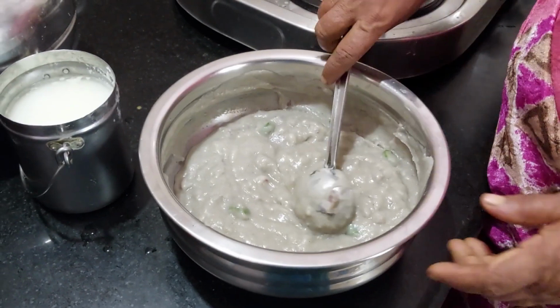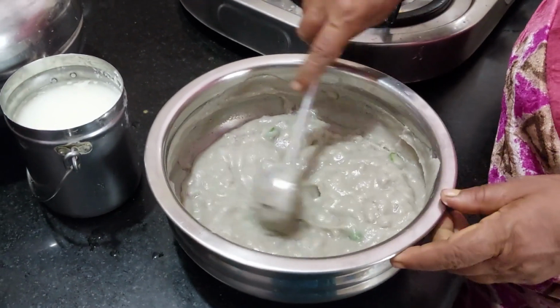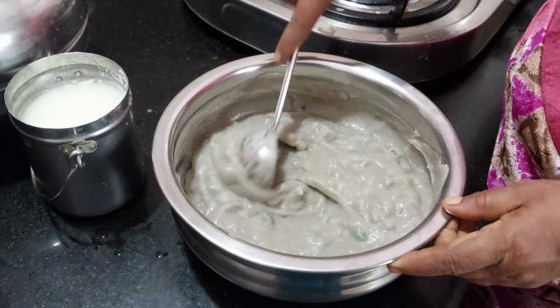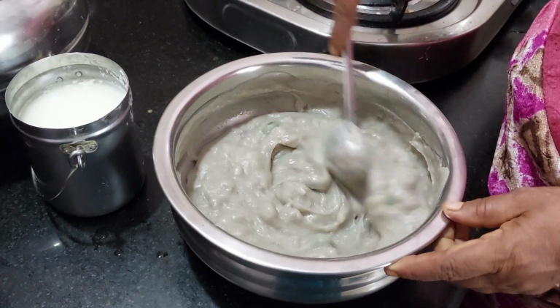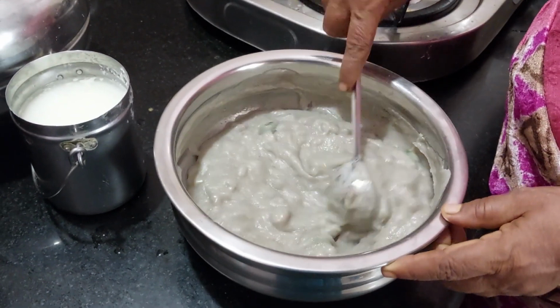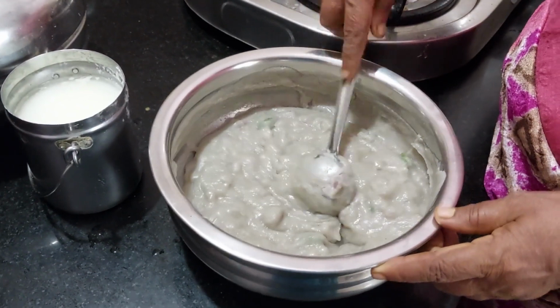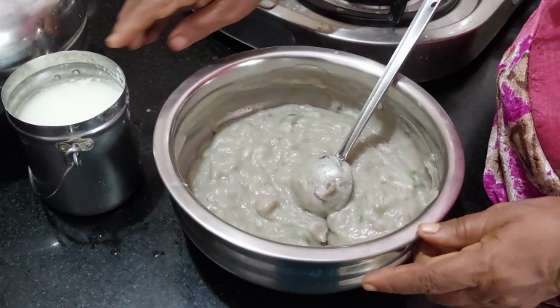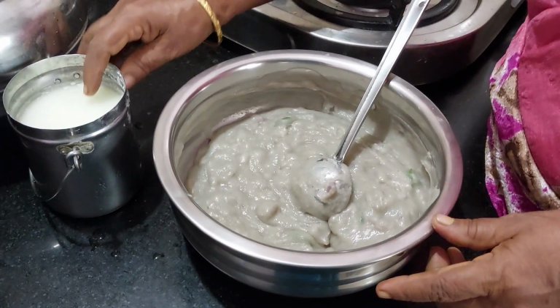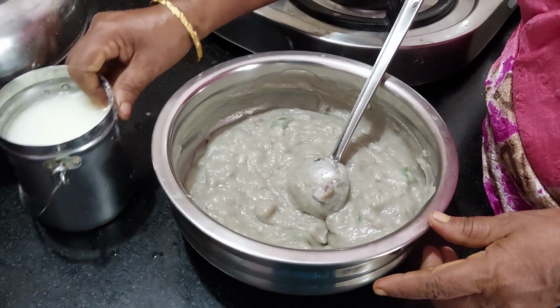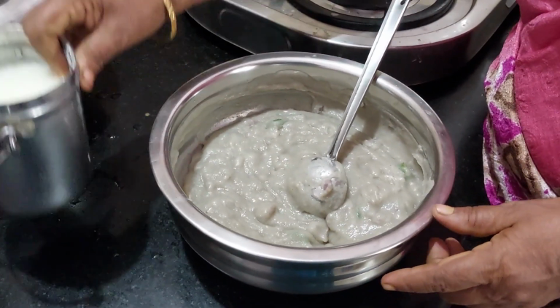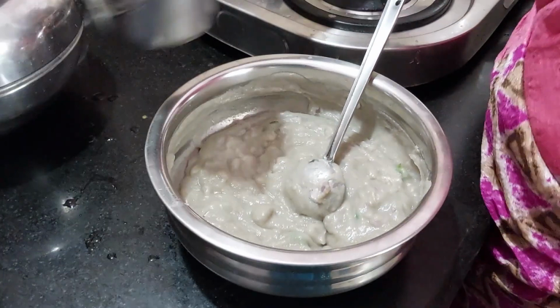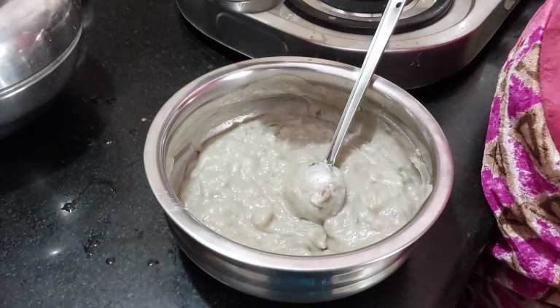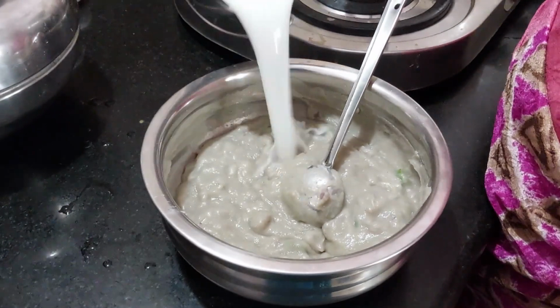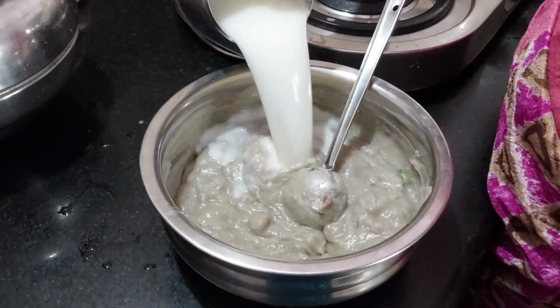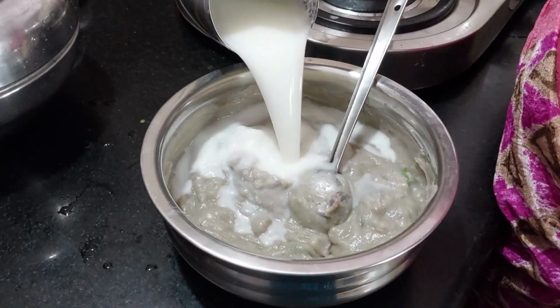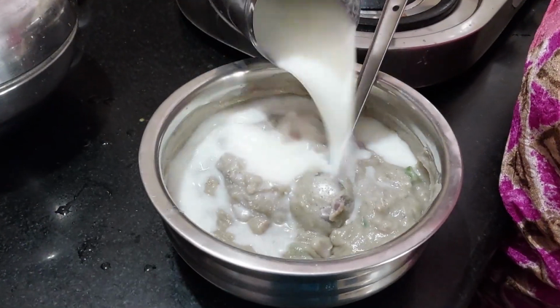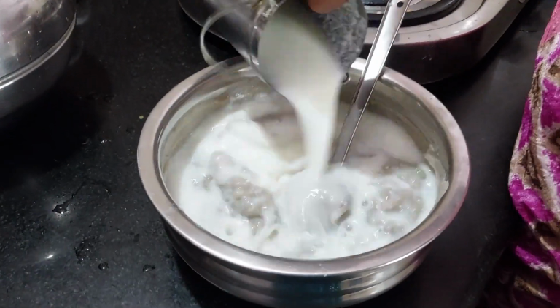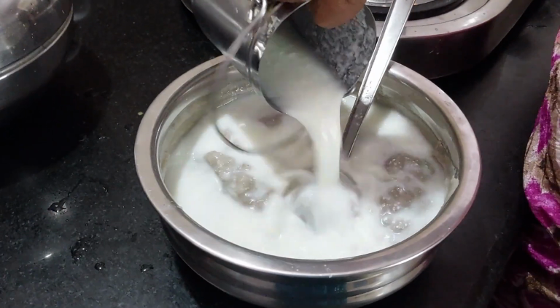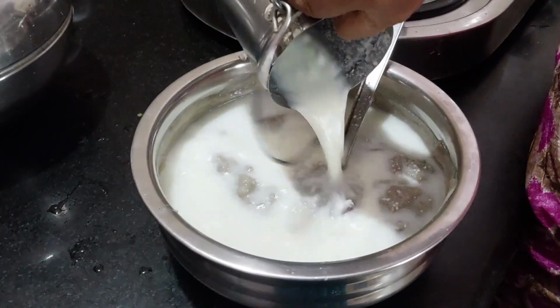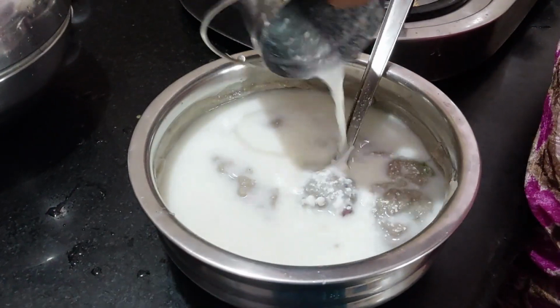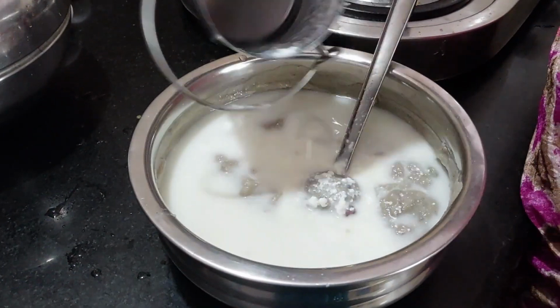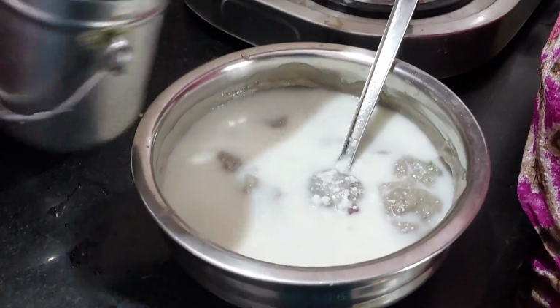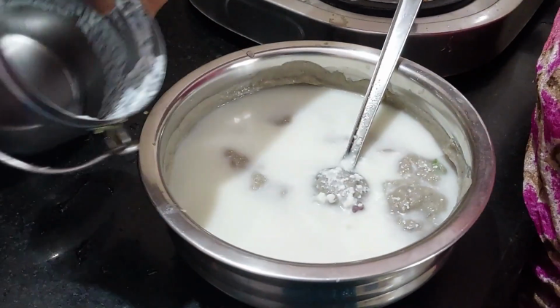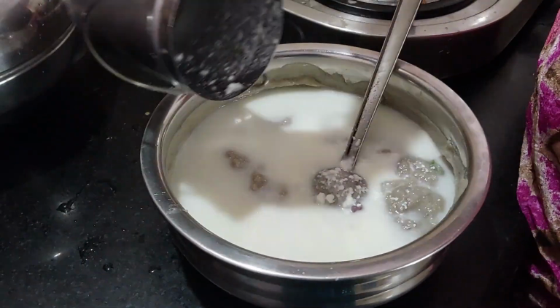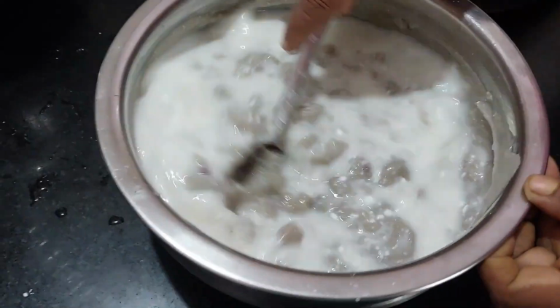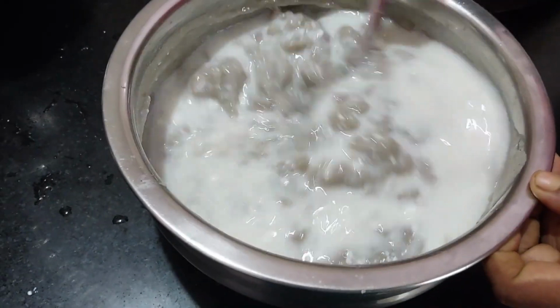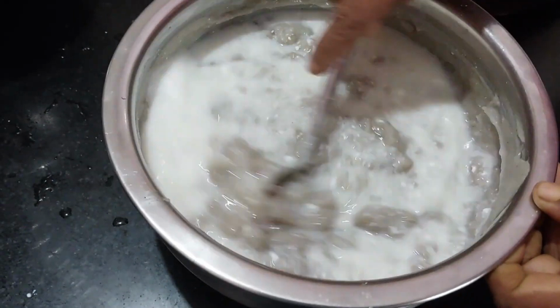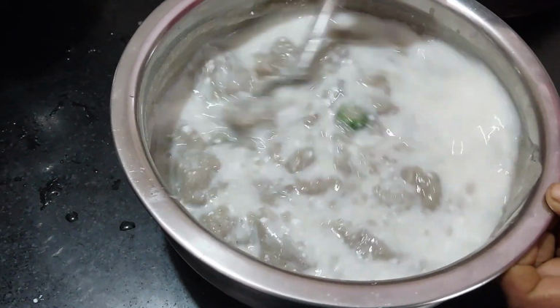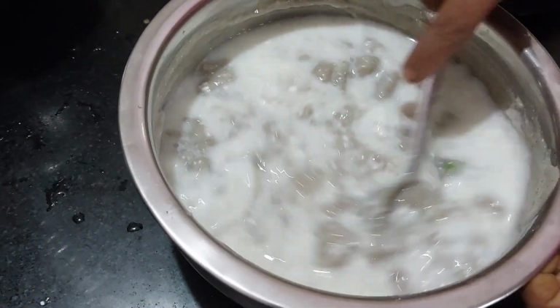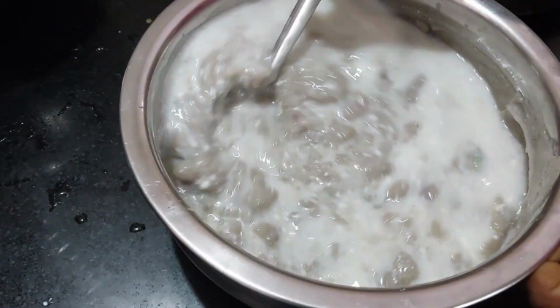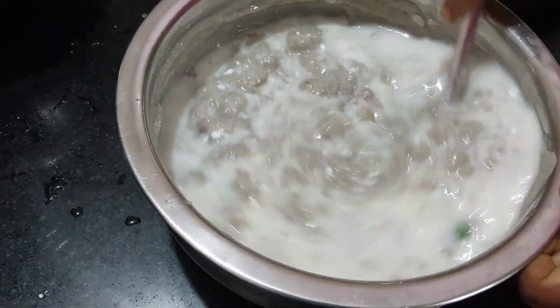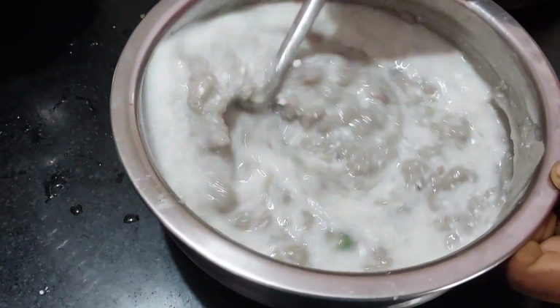Let's make the whole onion. I am going to mix the whole onion and mix it up. Let's mix it up.